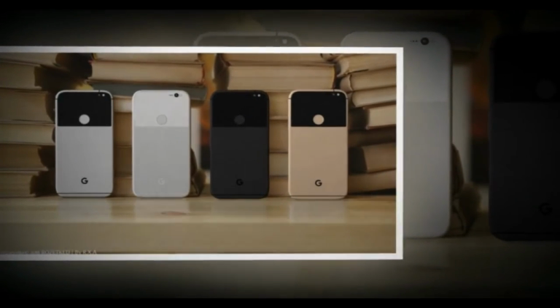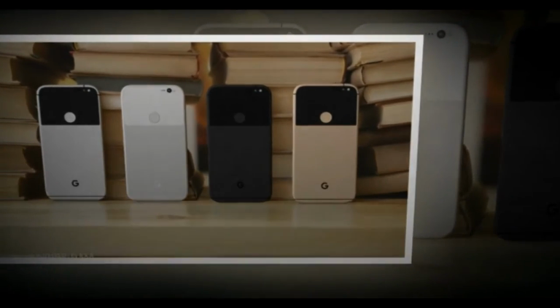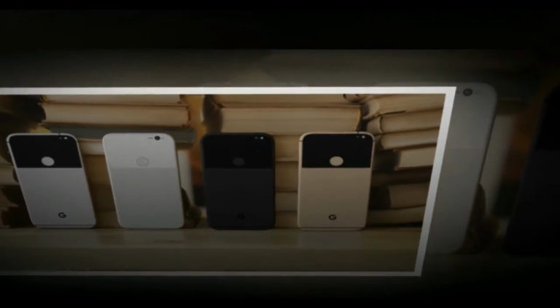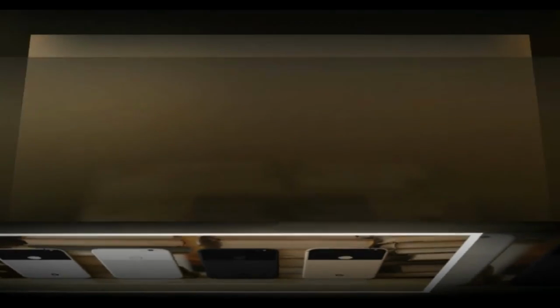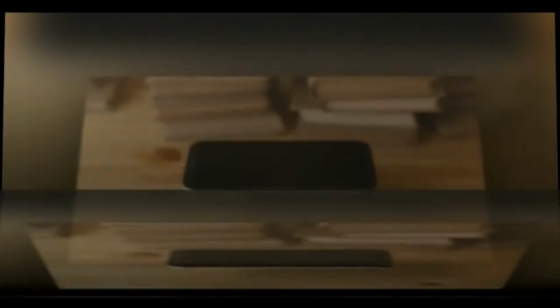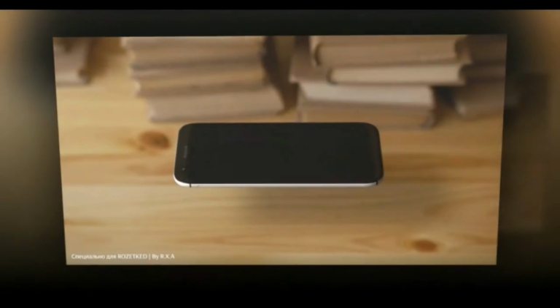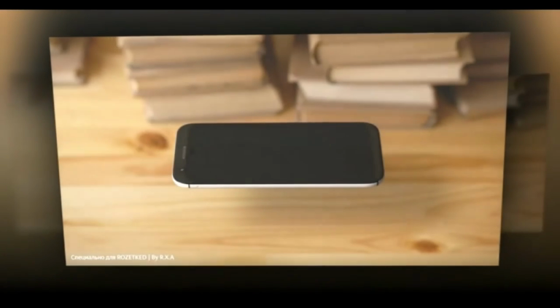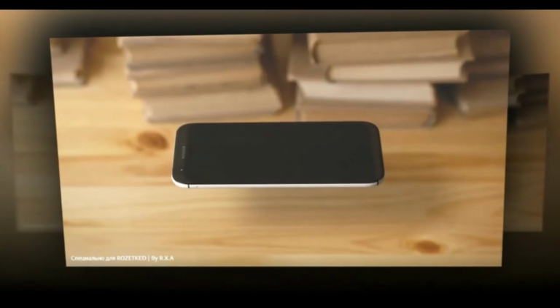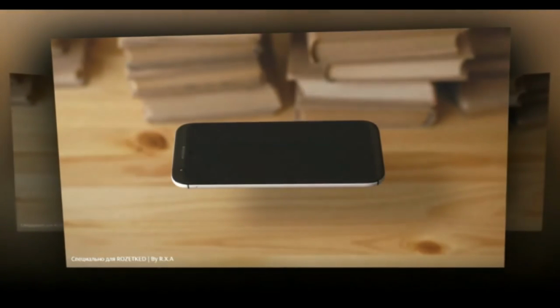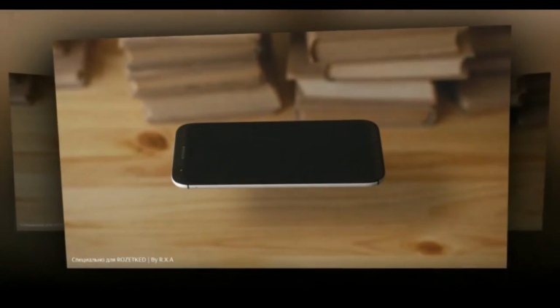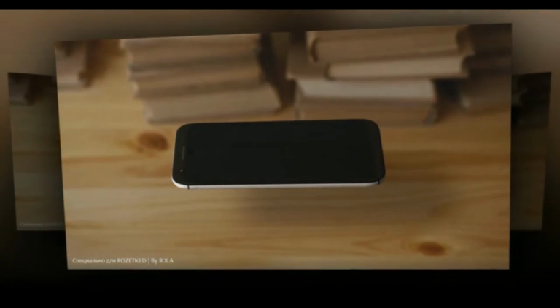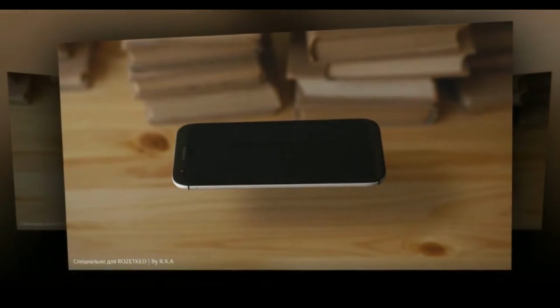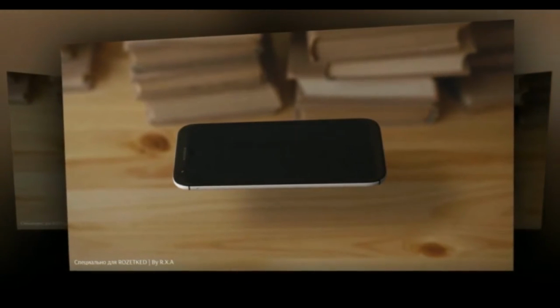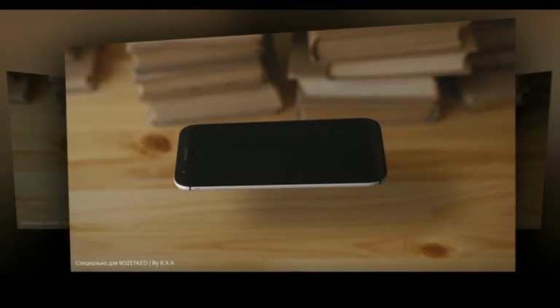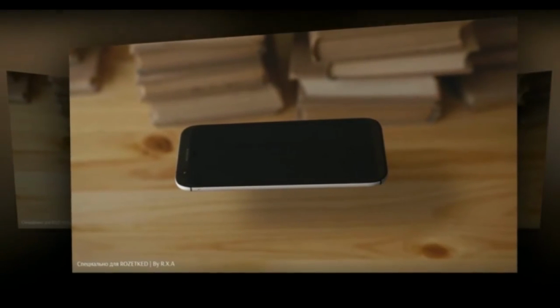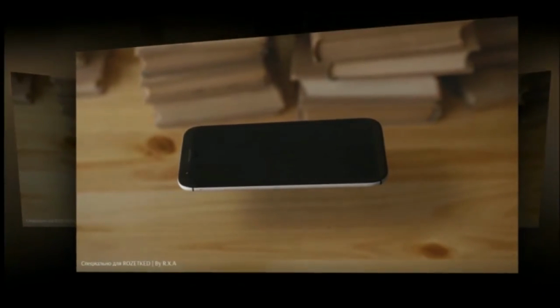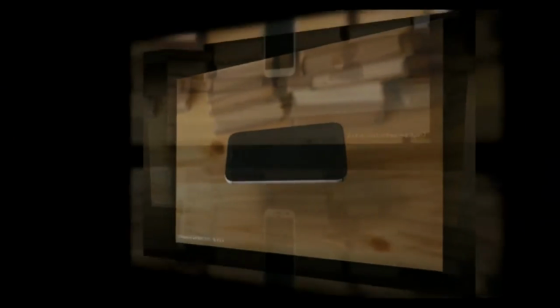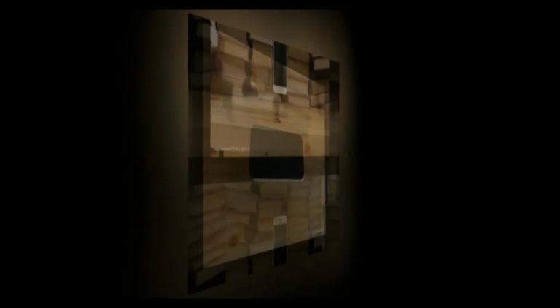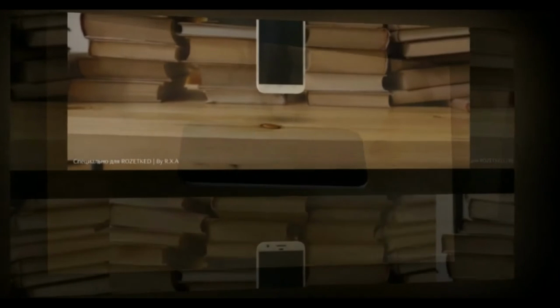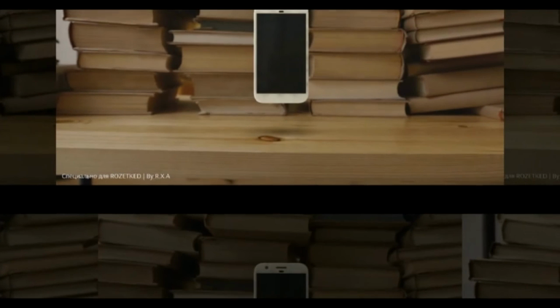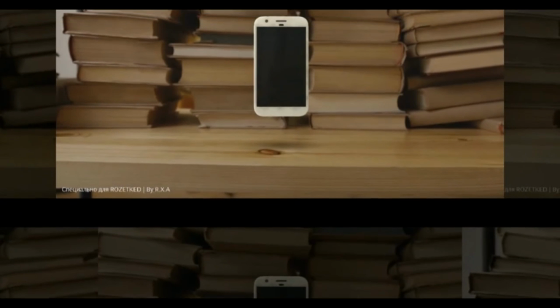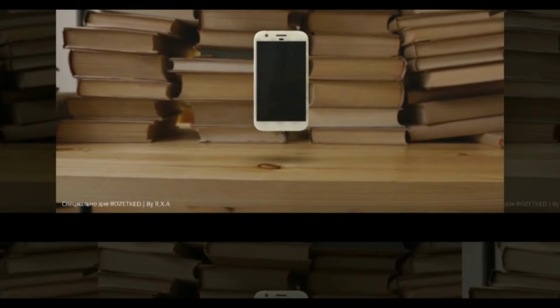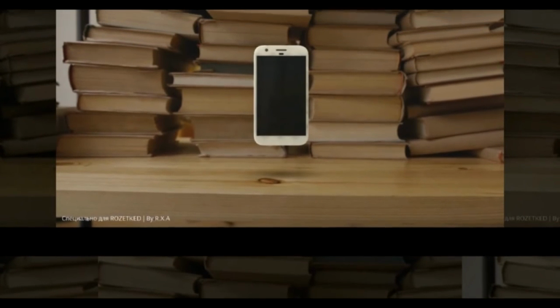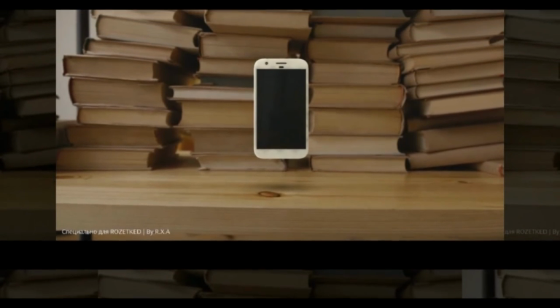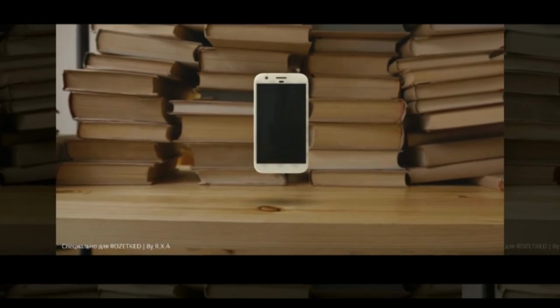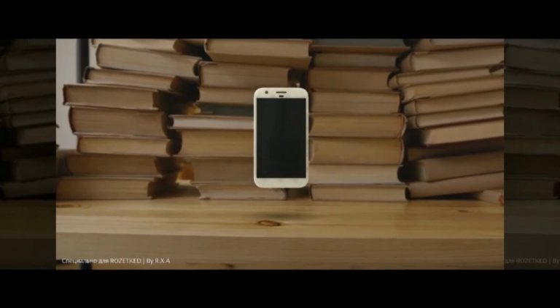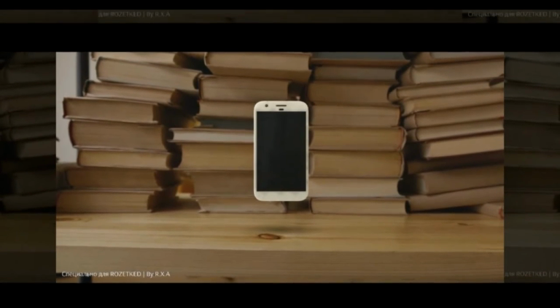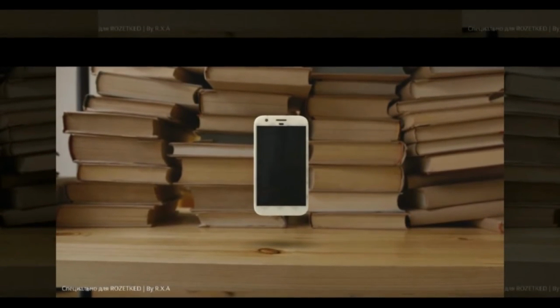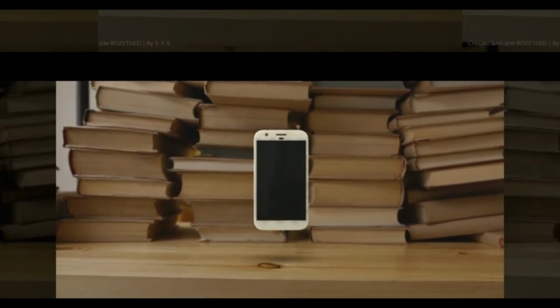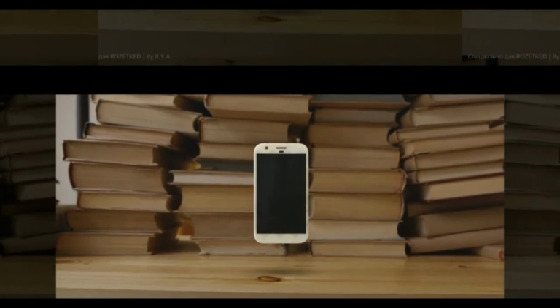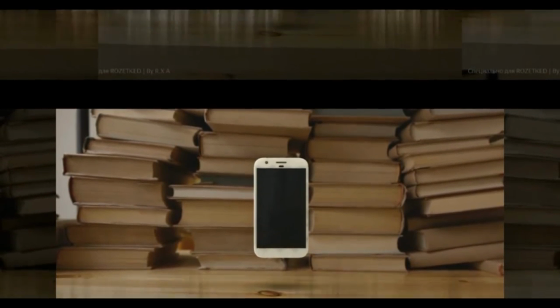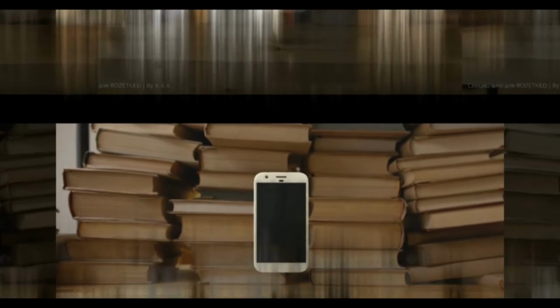Having seen press renders and leaks of the devices from various angles, we can be tentatively sure of the overall design. So far, we expect the Pixel and Pixel XL to be flaunted in black and white and perhaps even blue,